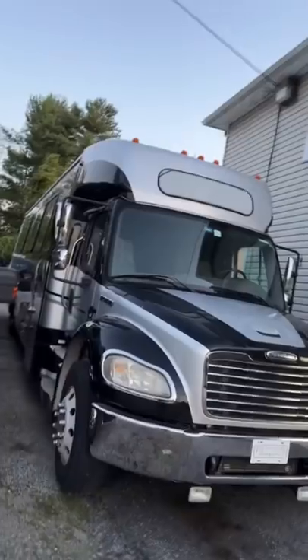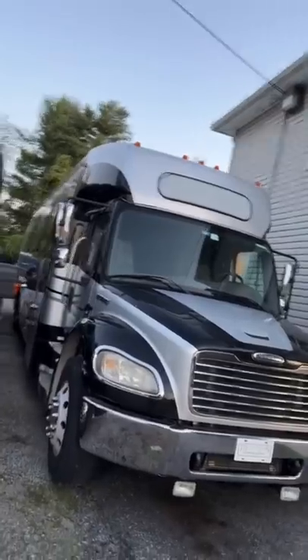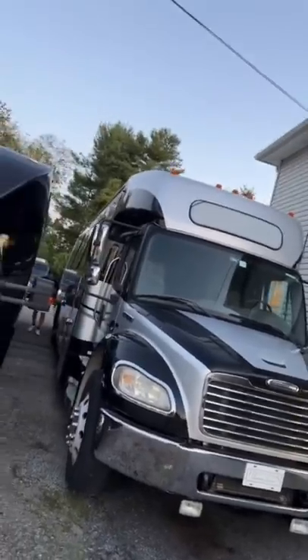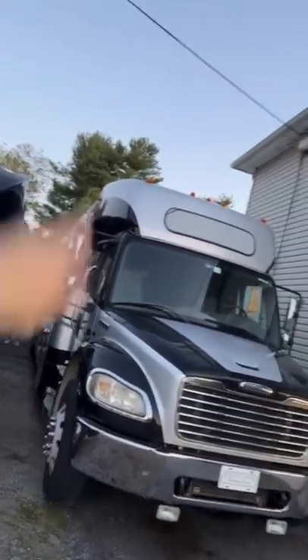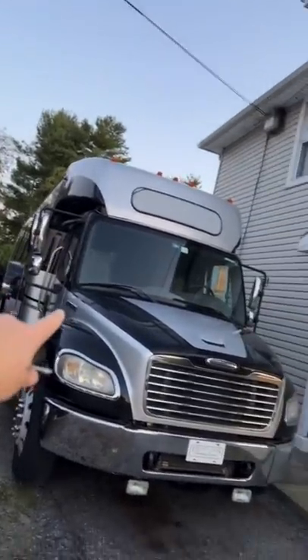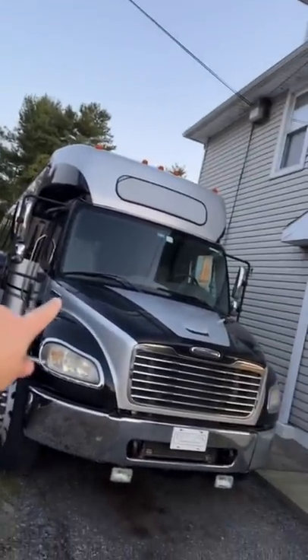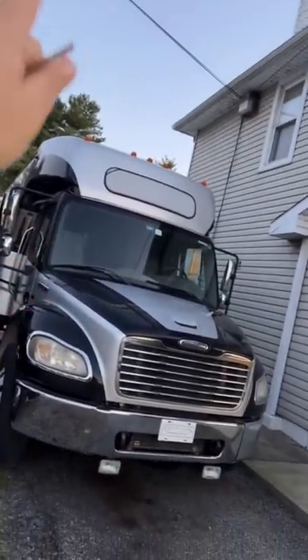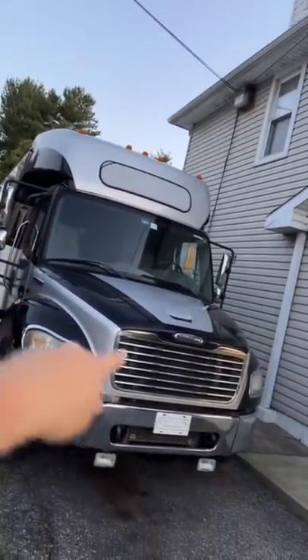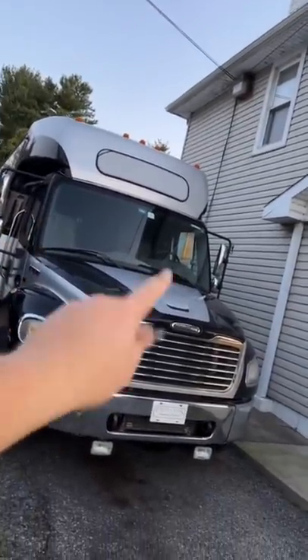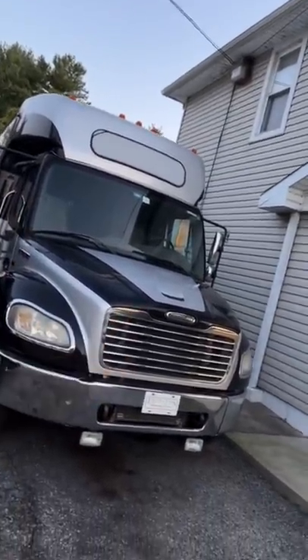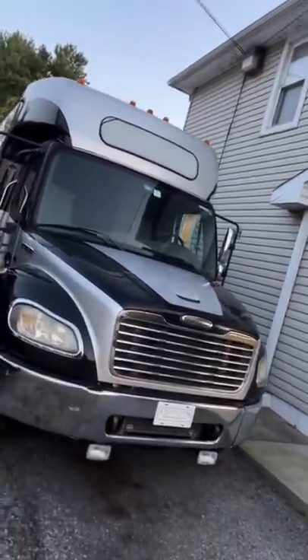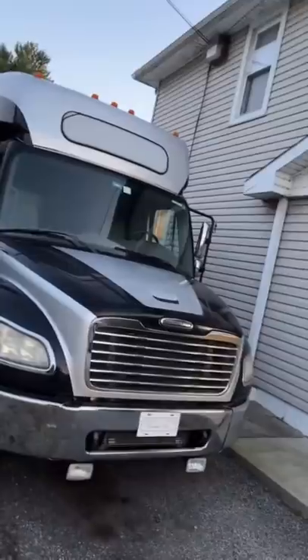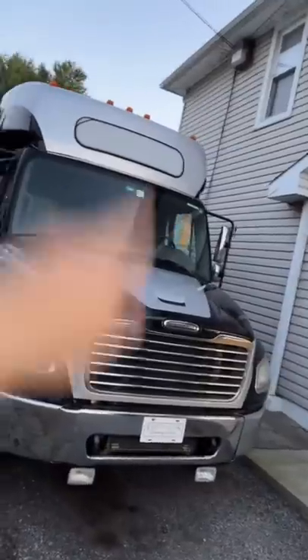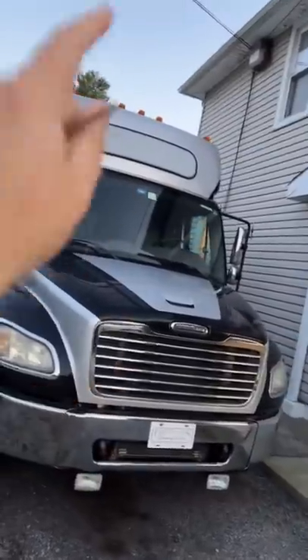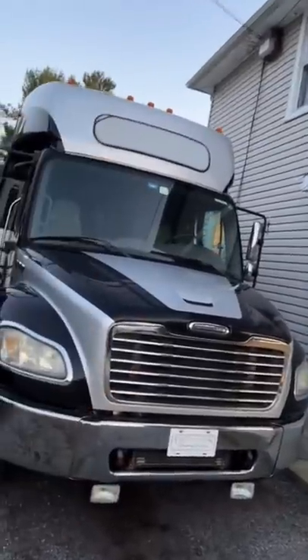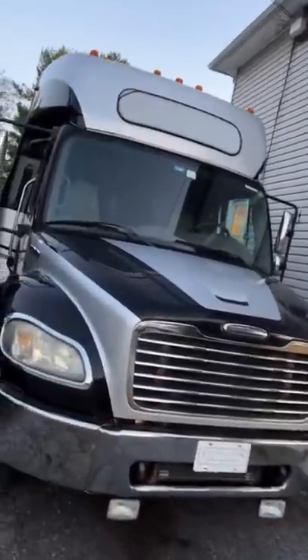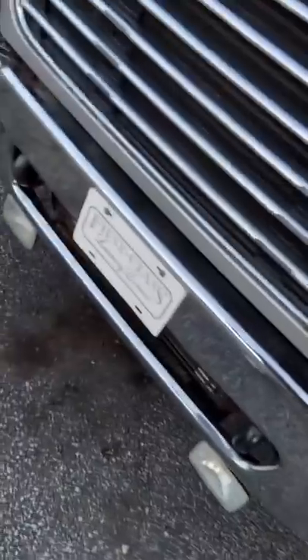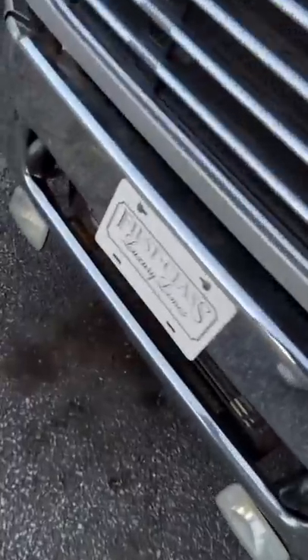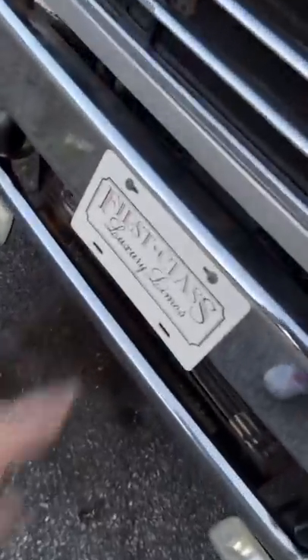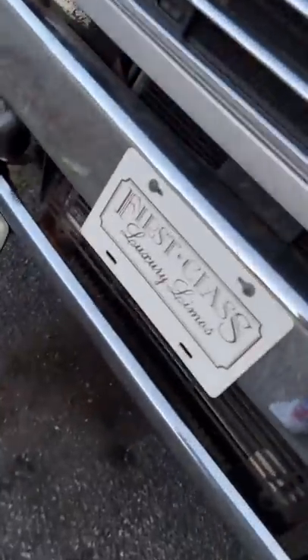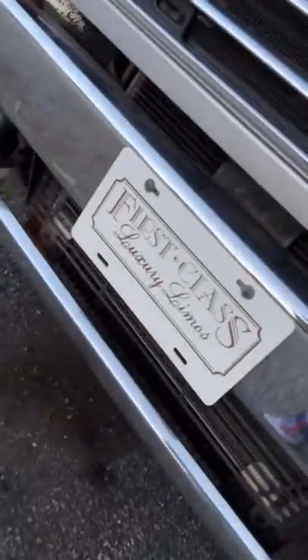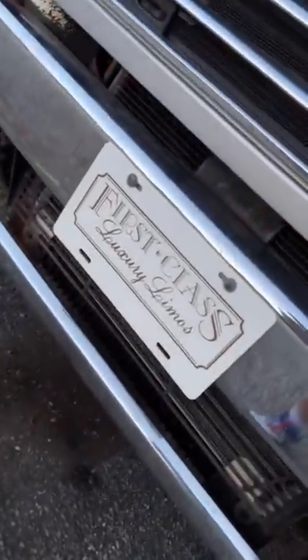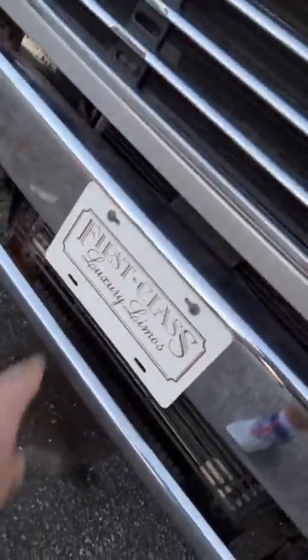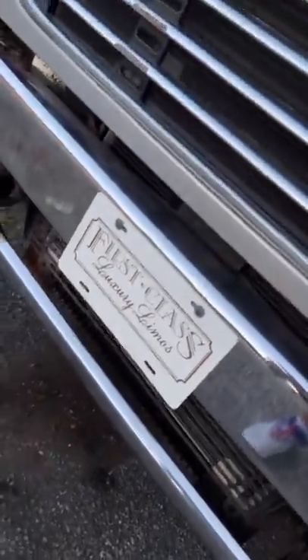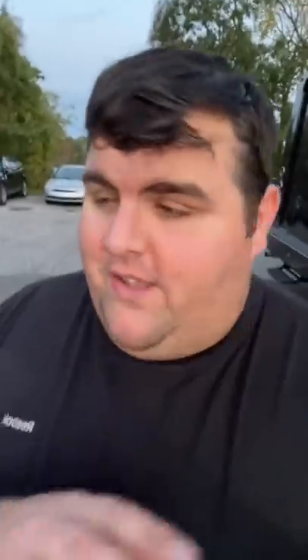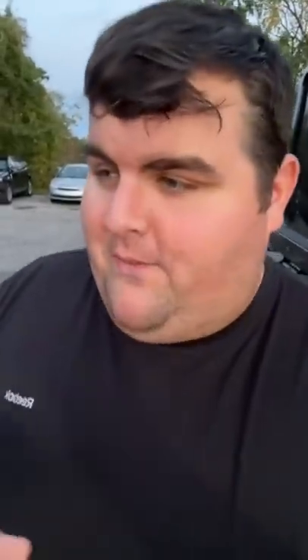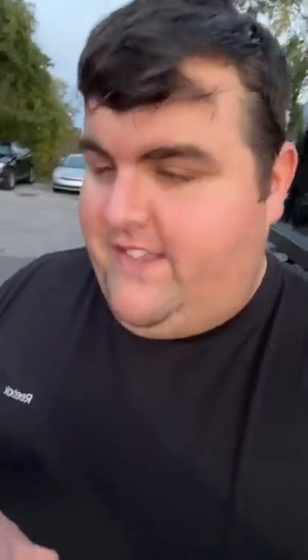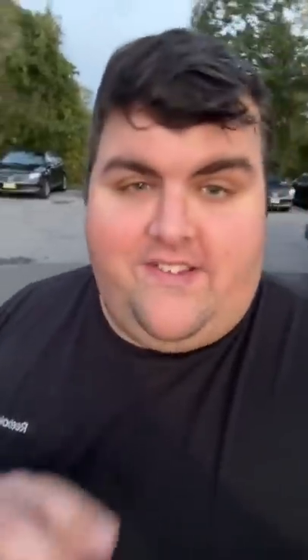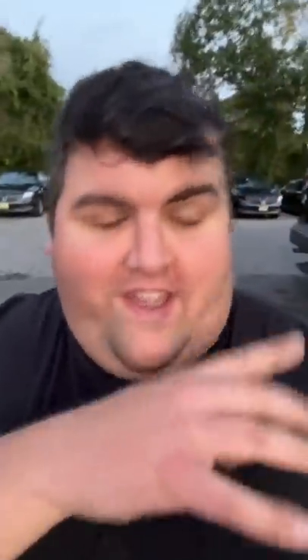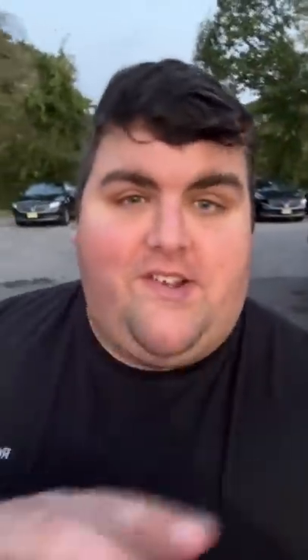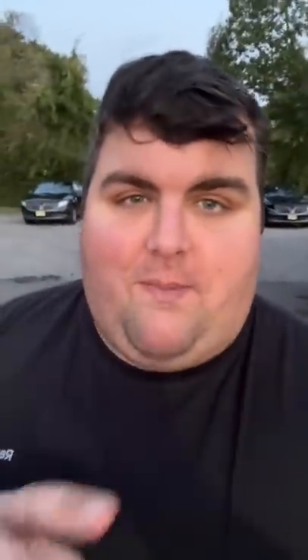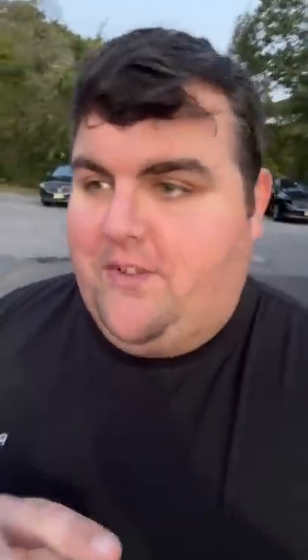I'm going to be starting off with this big kahuna right here. This is a Freightliner, just like my school bus, except this is a limo bus. Check it out. Thanks to First Class Luxury Limos for letting me film this — you guys are awesome. Actually, never mind — the entire interior is kind of ripped apart on that one.